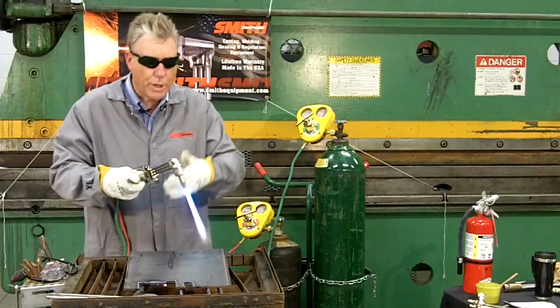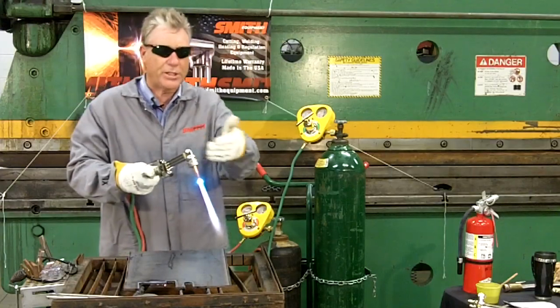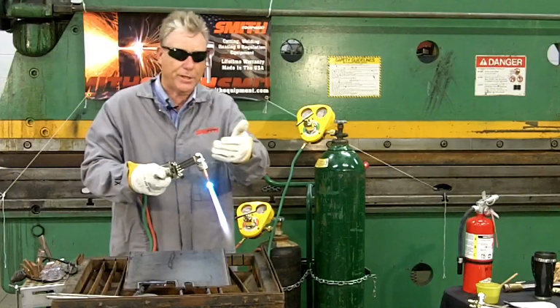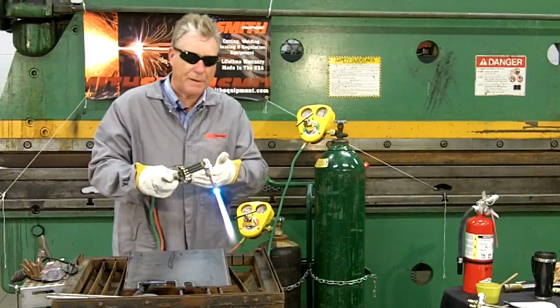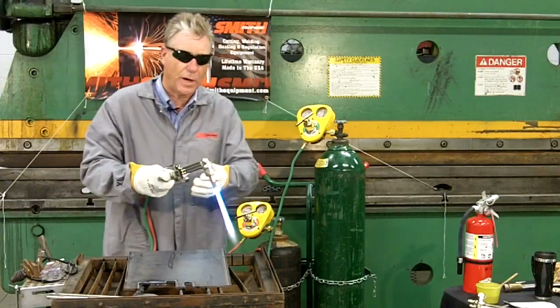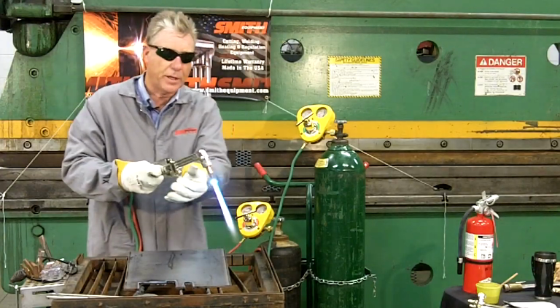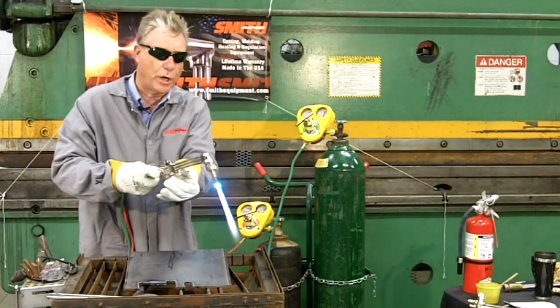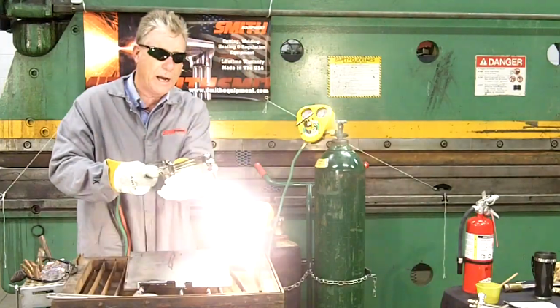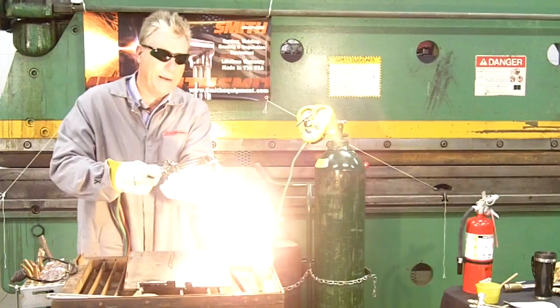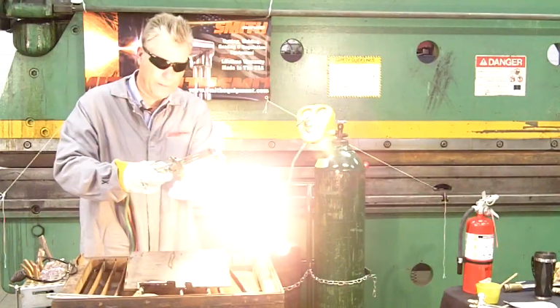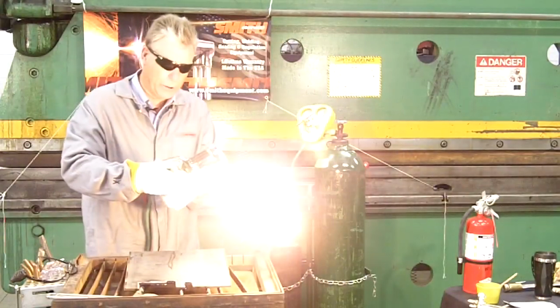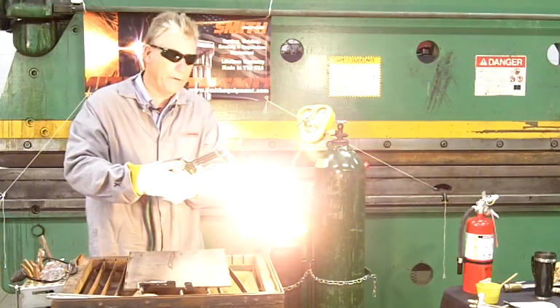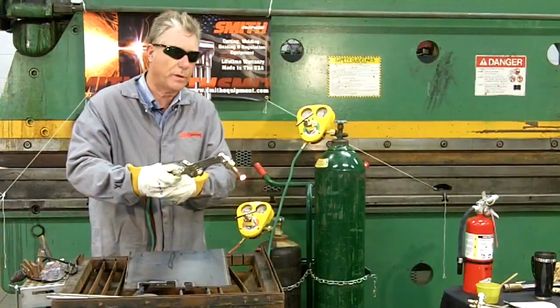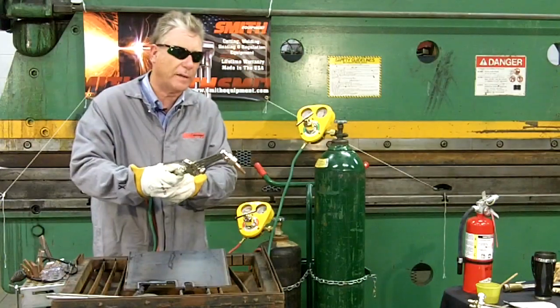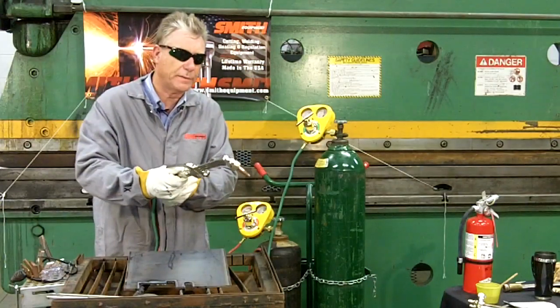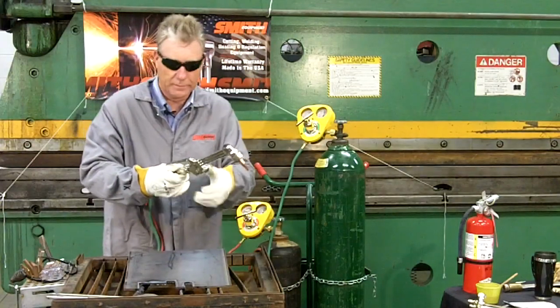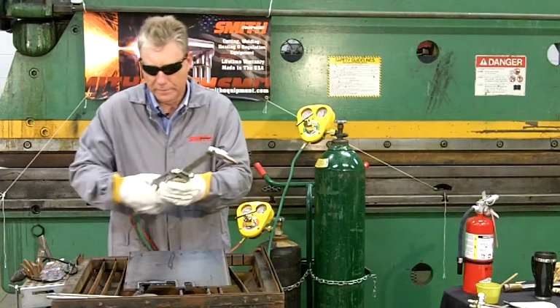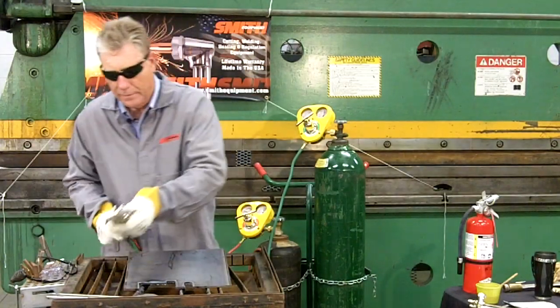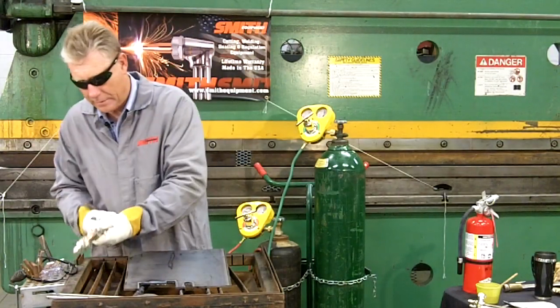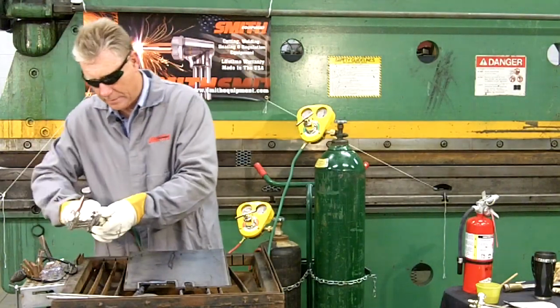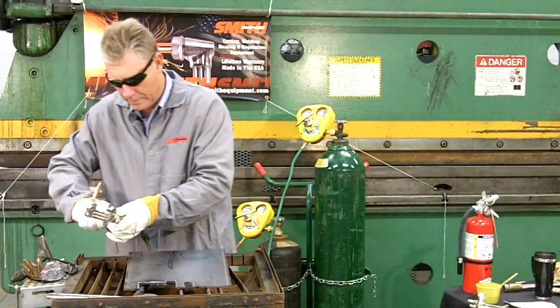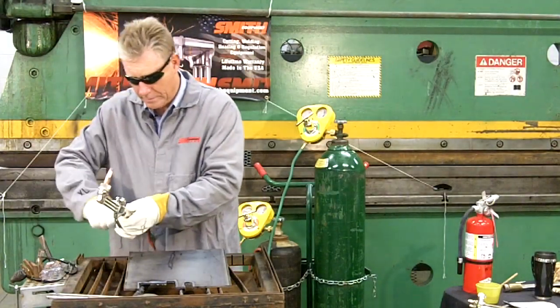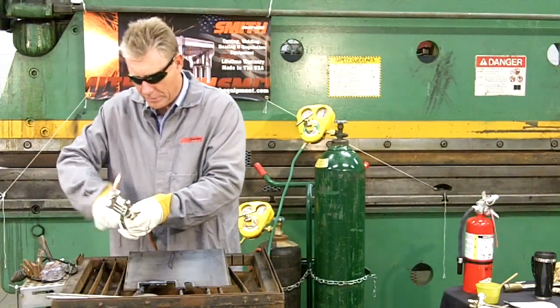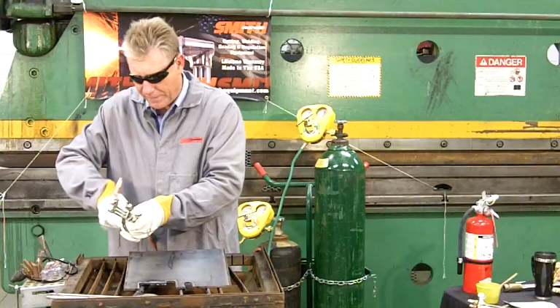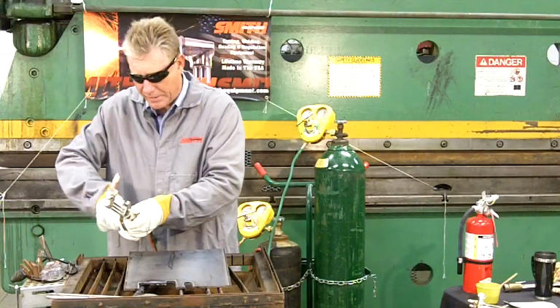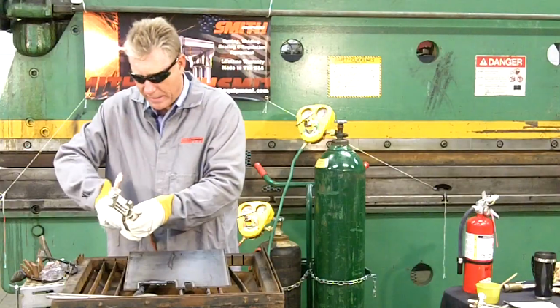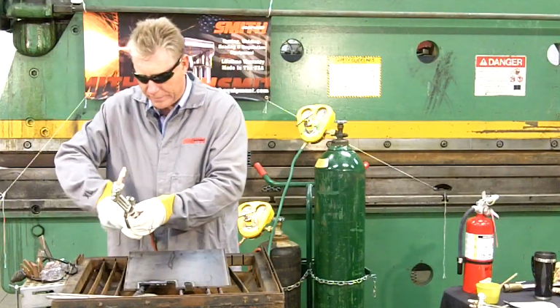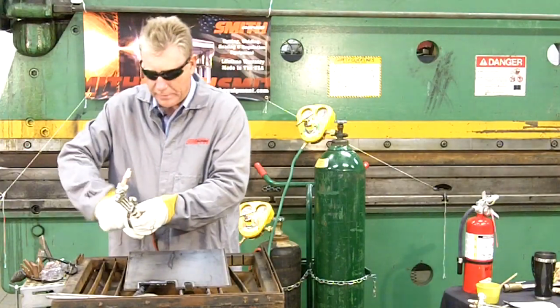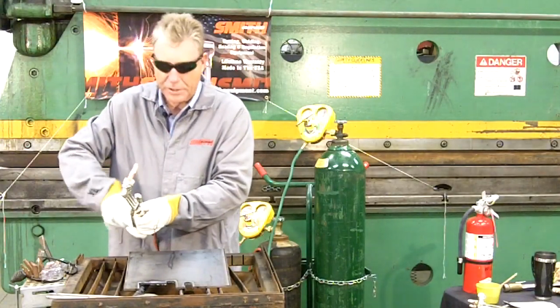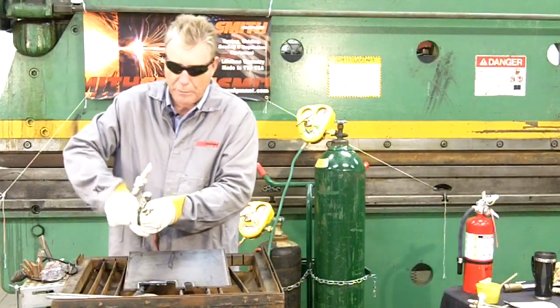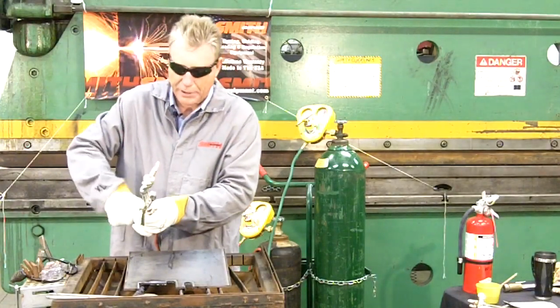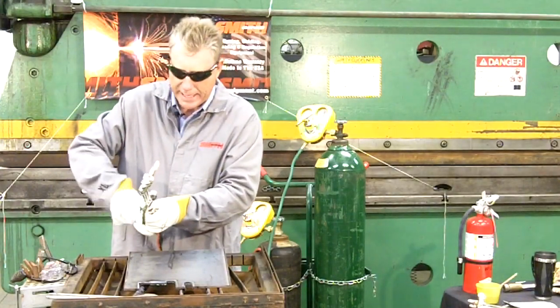To extinguish the flame of the torch, turn off your oxygen valve, turn off your fuel valve, turn off this oxygen valve, and the torch is now properly shut down.